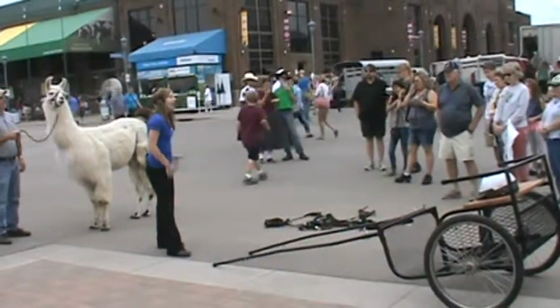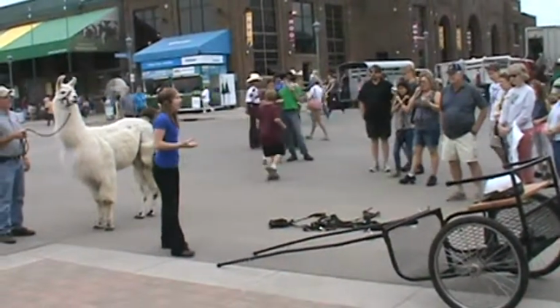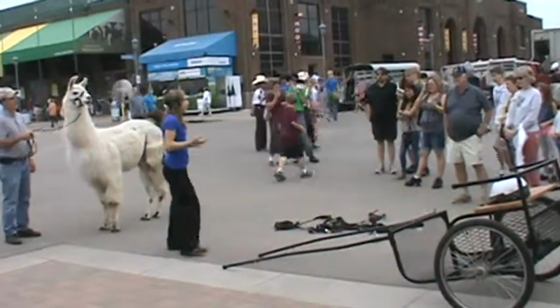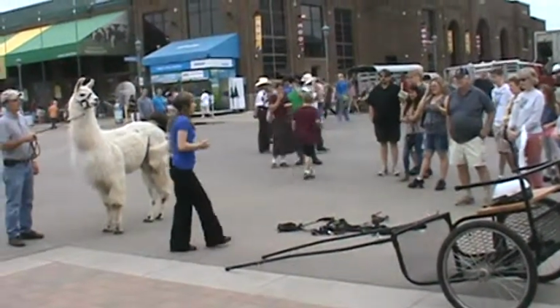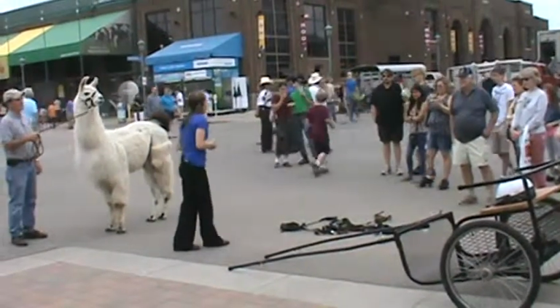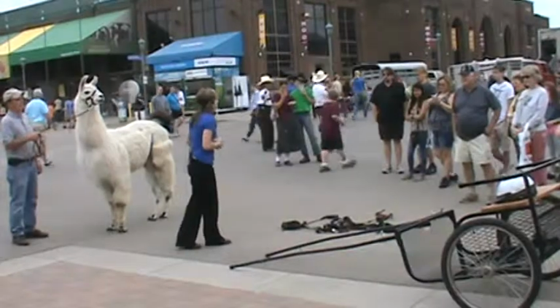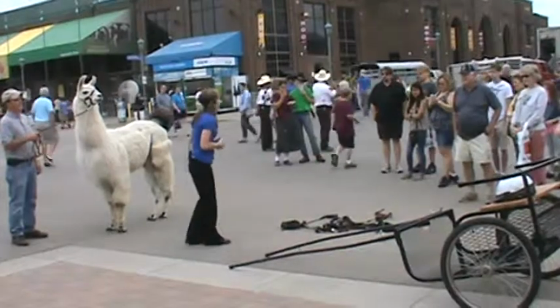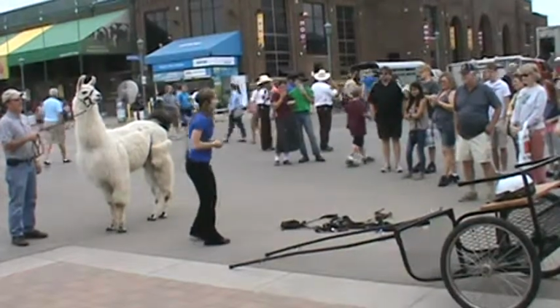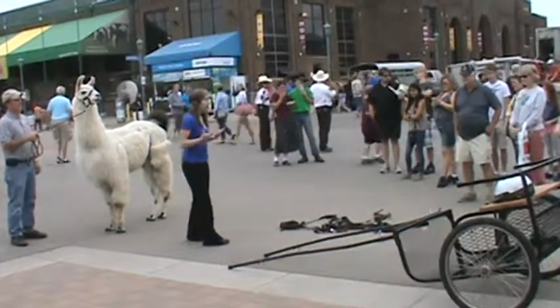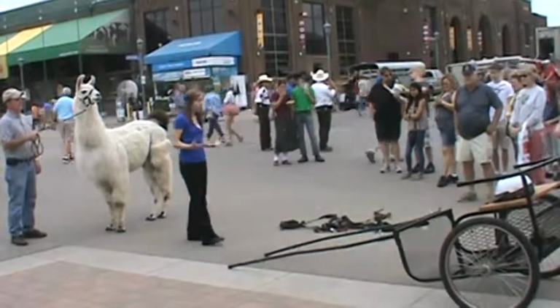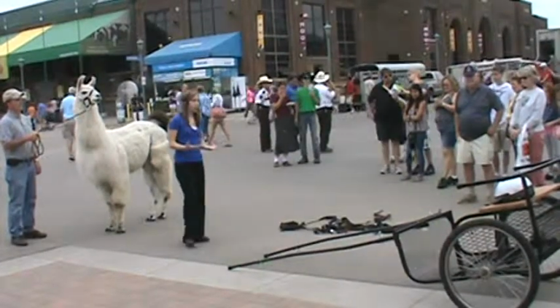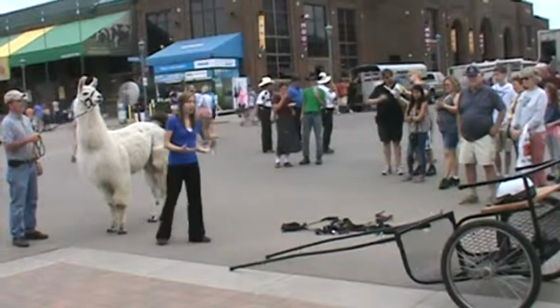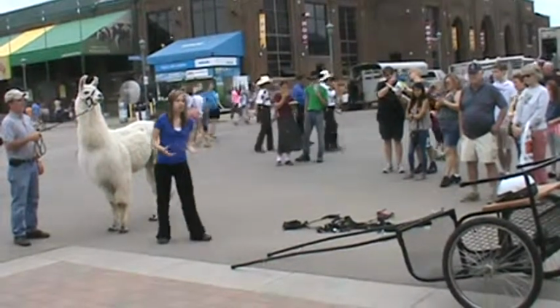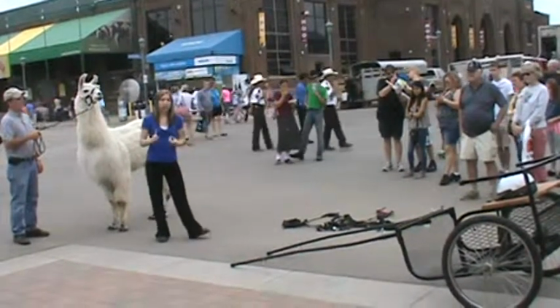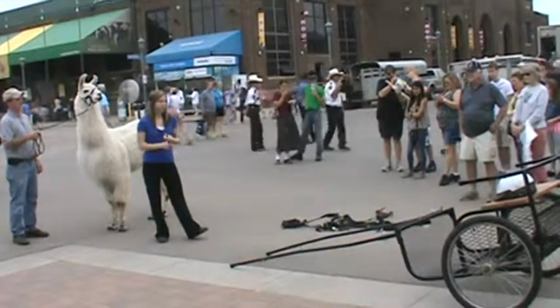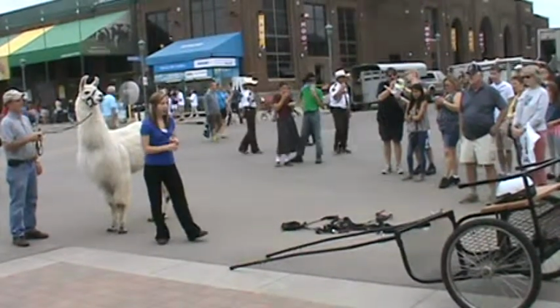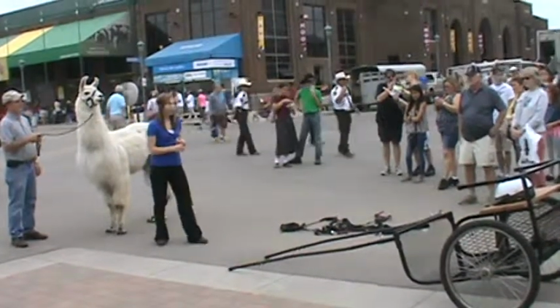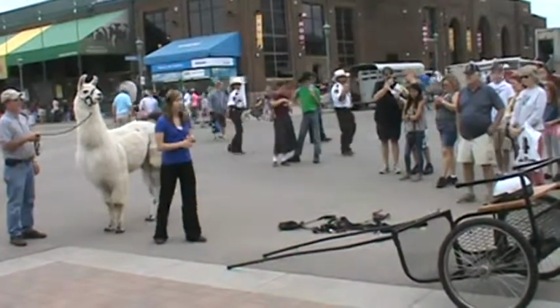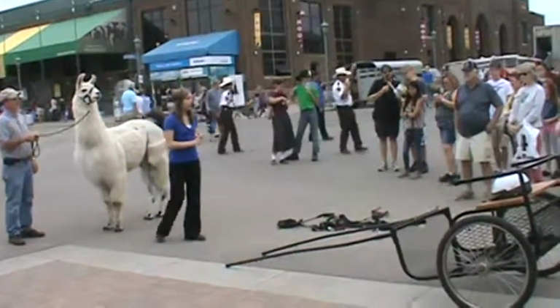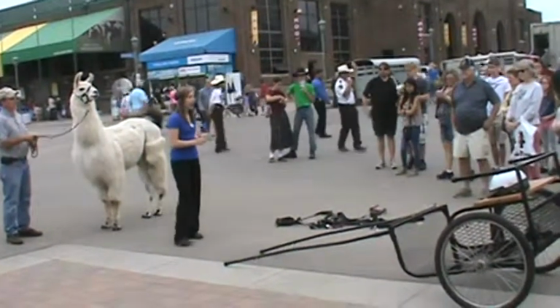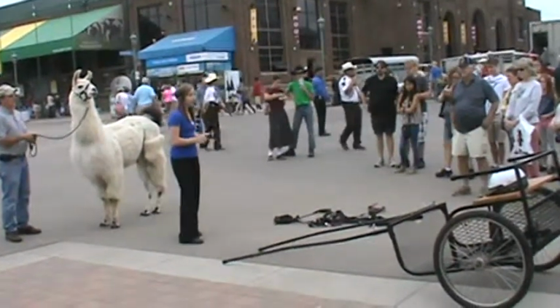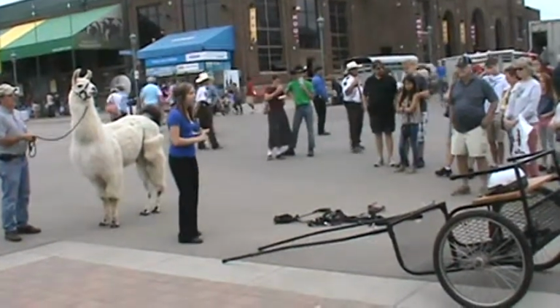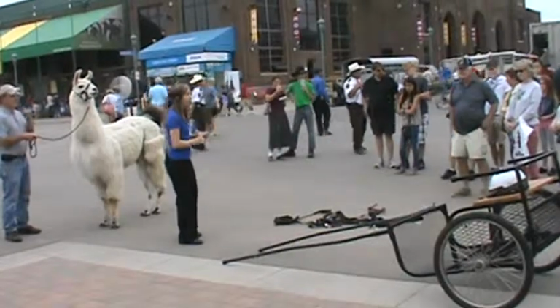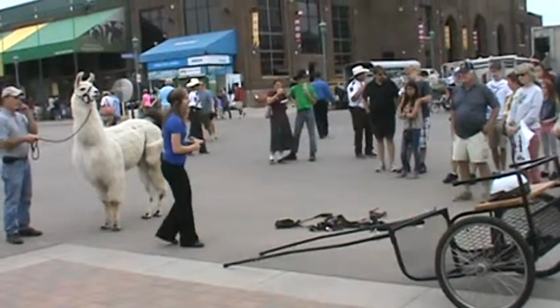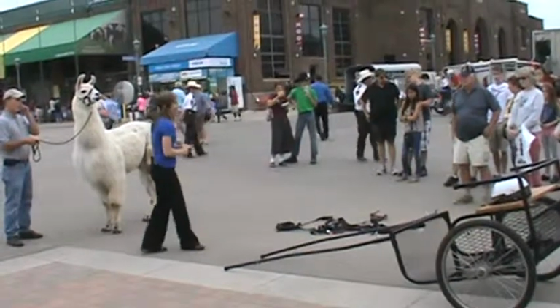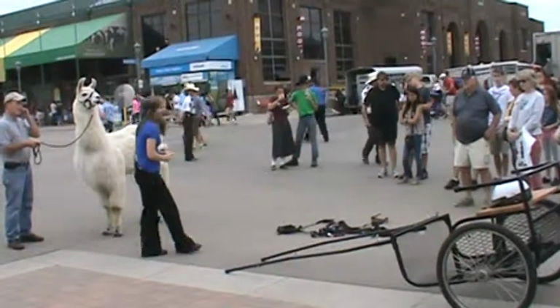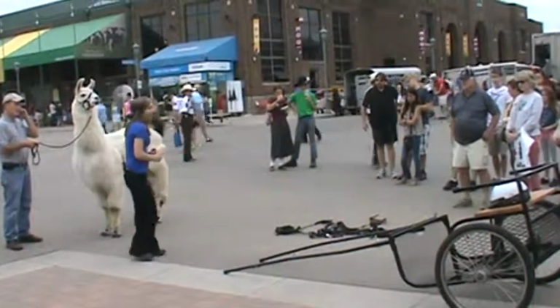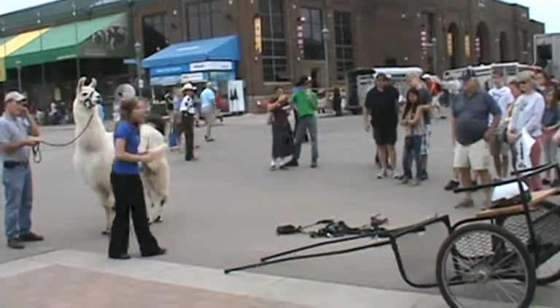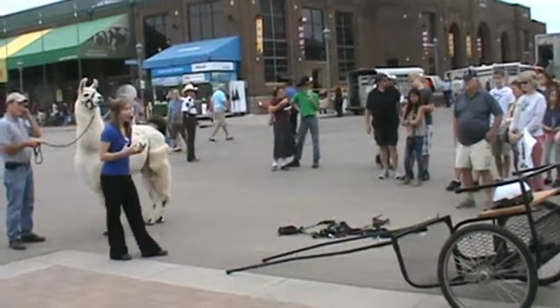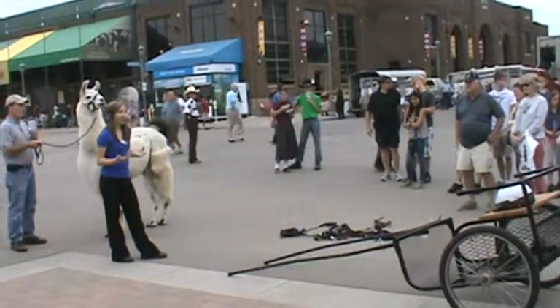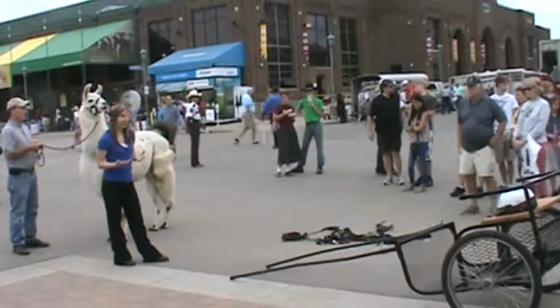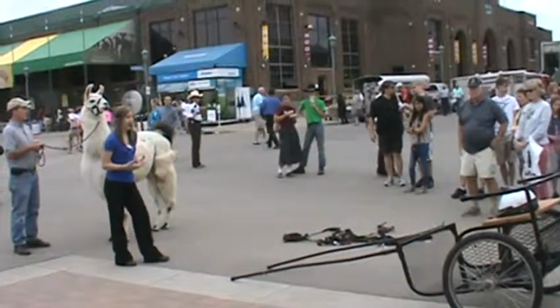Nowadays you don't see carting as often, but people used to use it as a way of transportation, hauling supplies, or simply just as a pastime. Carting was very convenient at the time.